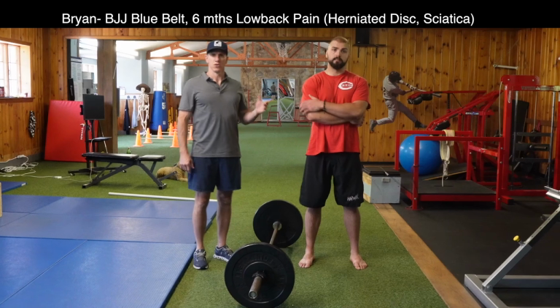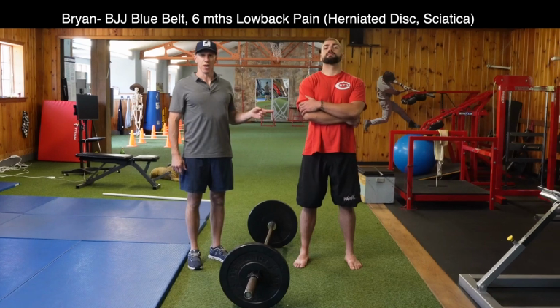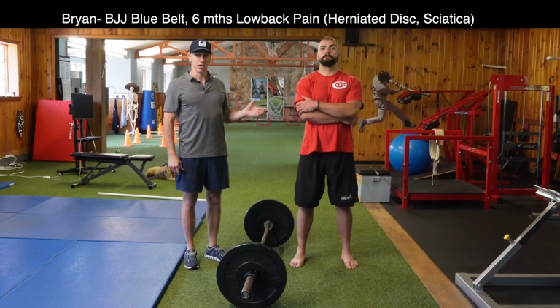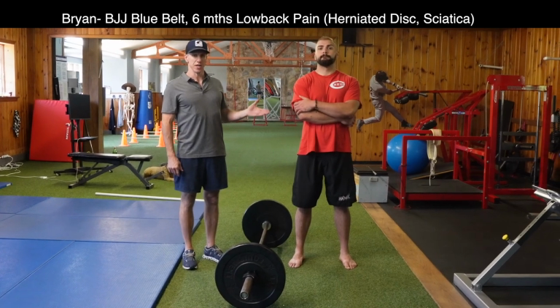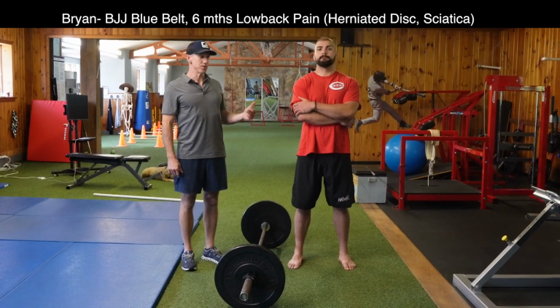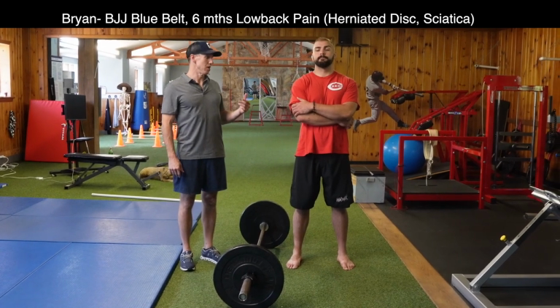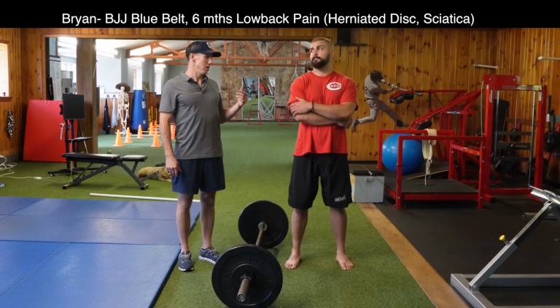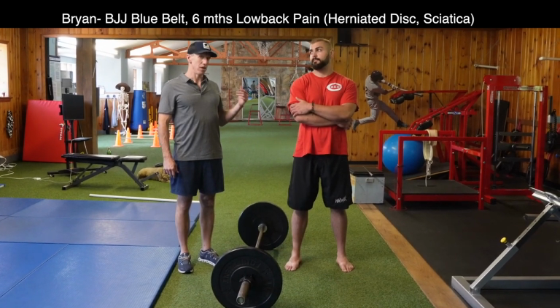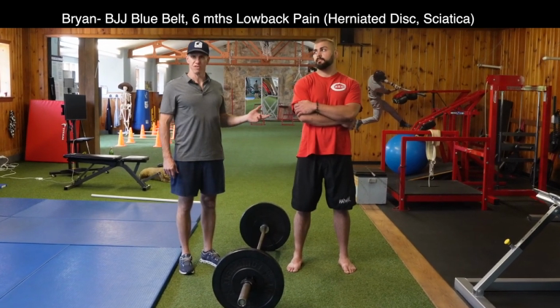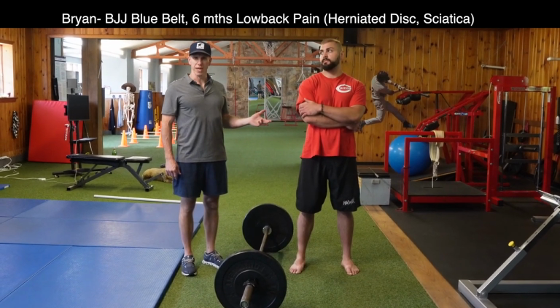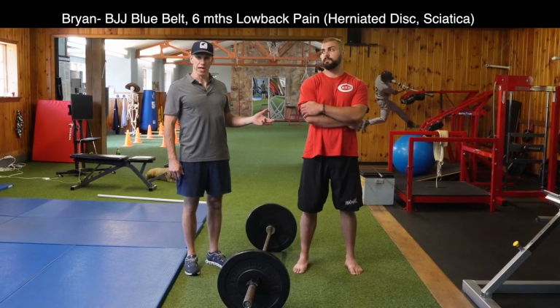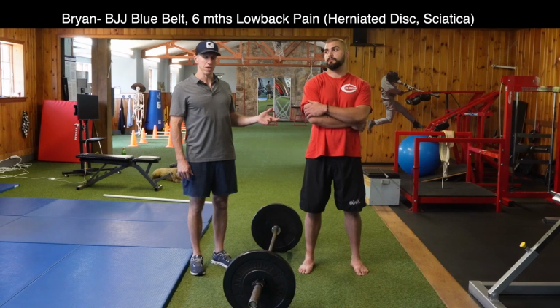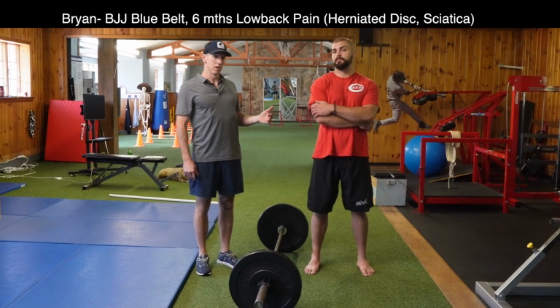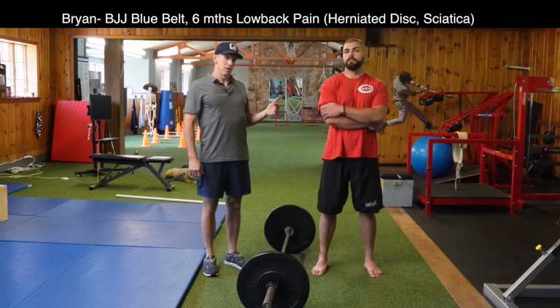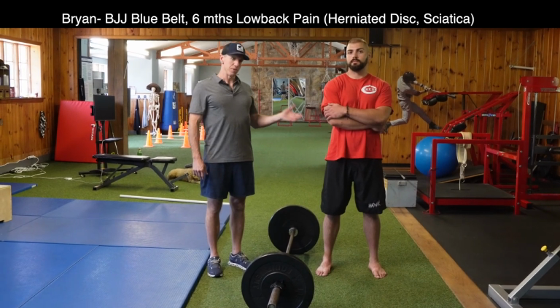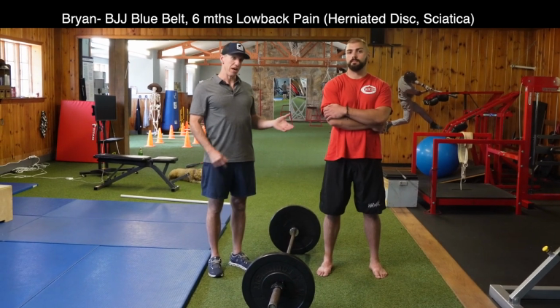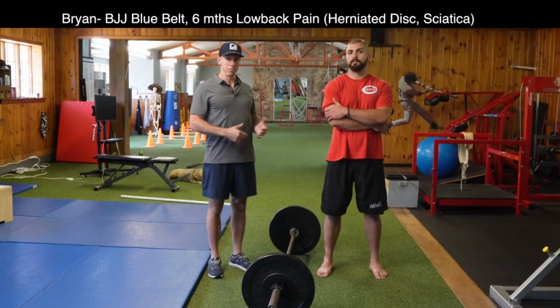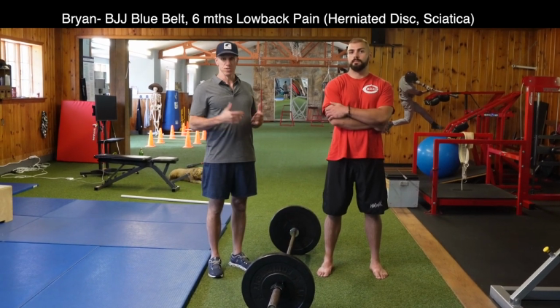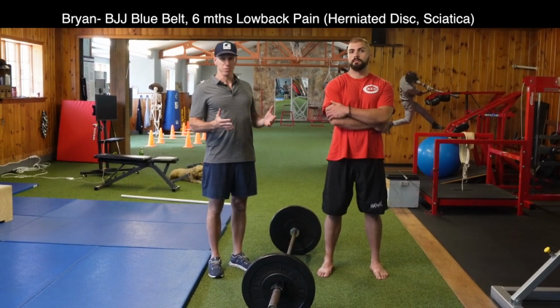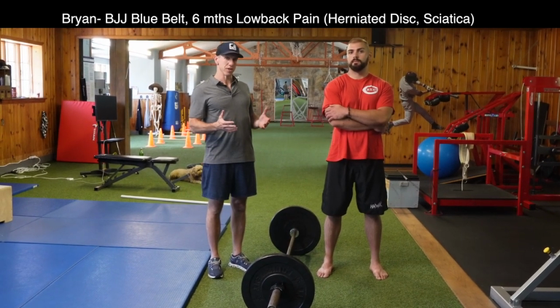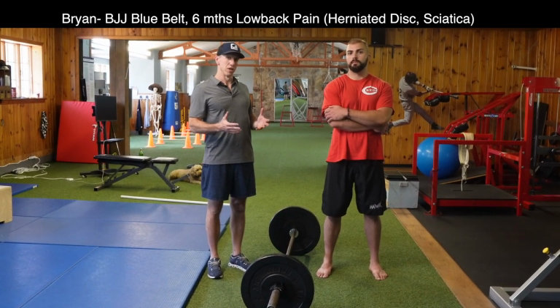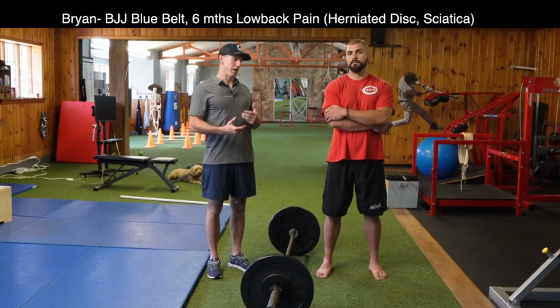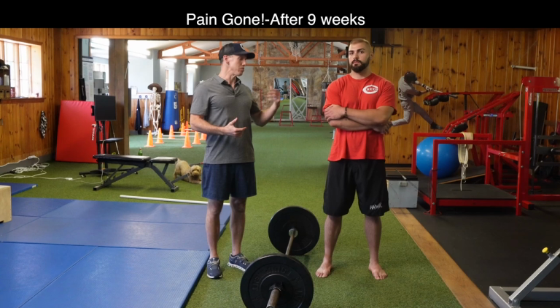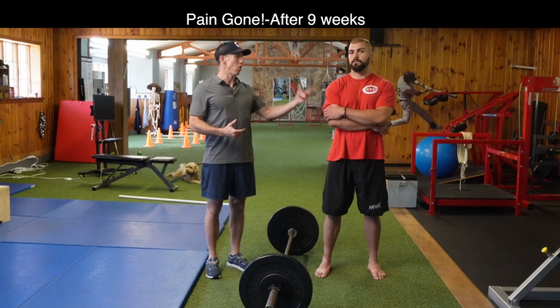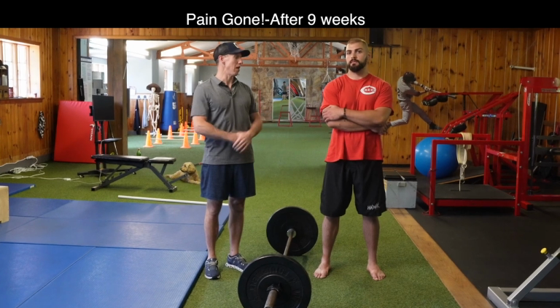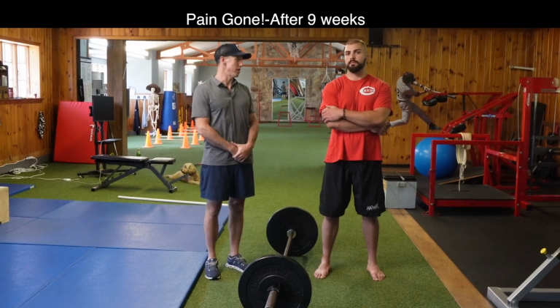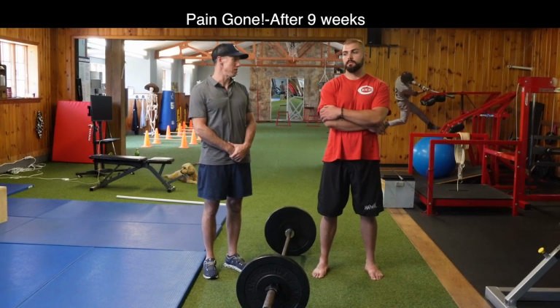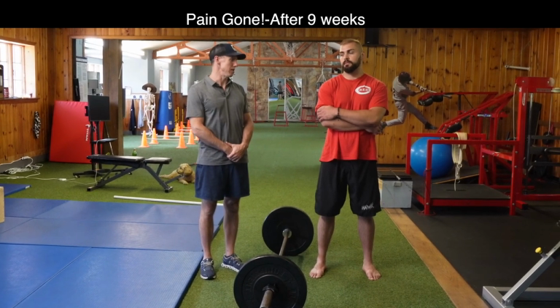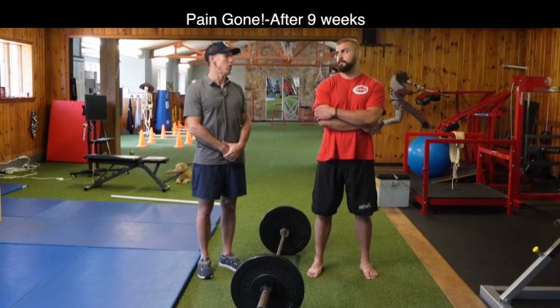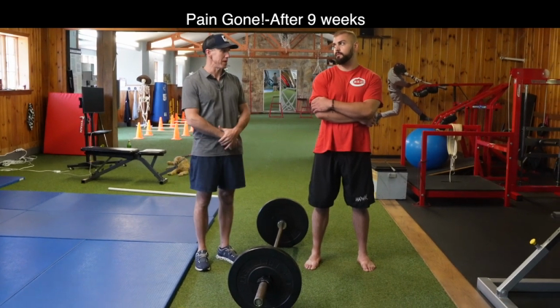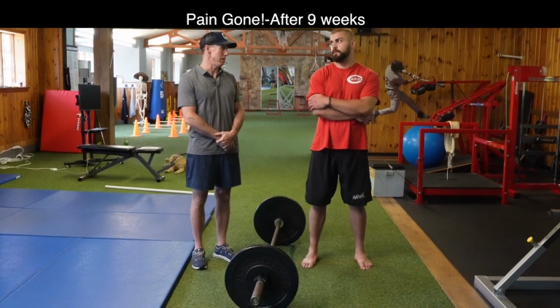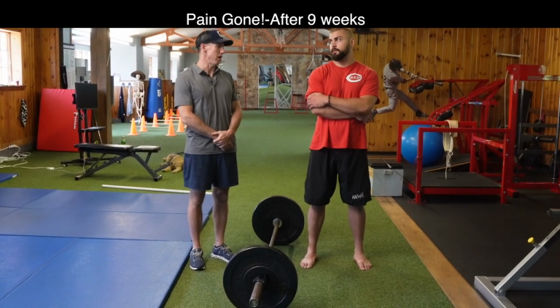So this is Brian. He had a herniated disc. He was in severe pain when he came to me. He's been coming for three months and it's pretty much fixed. I'm going to have him just talk to you about how he got hurt, the pain, and where we're at.